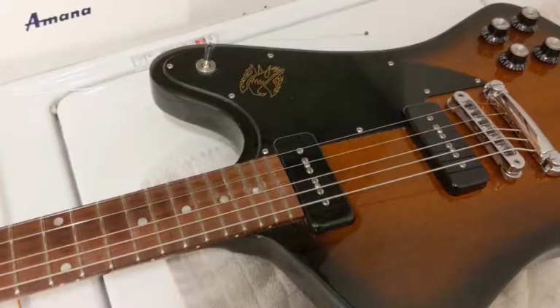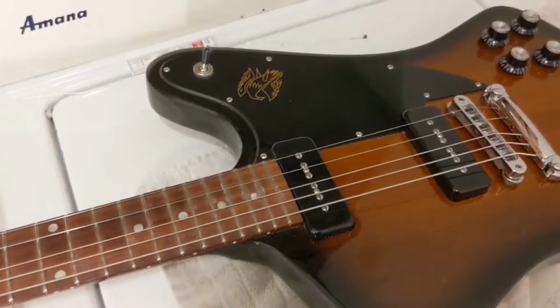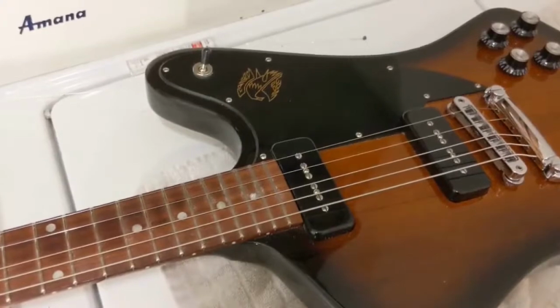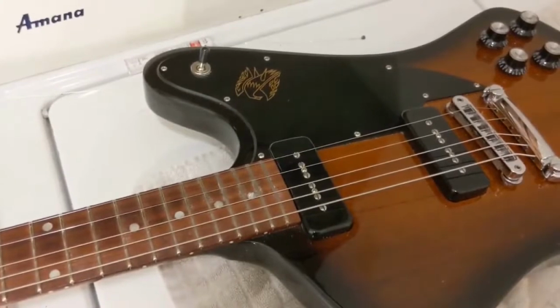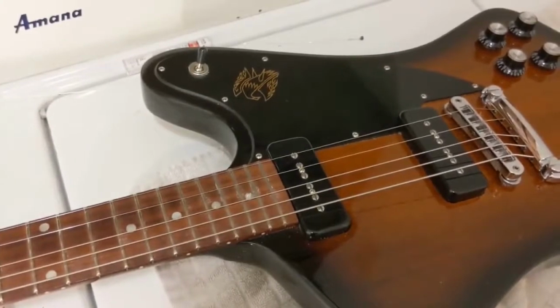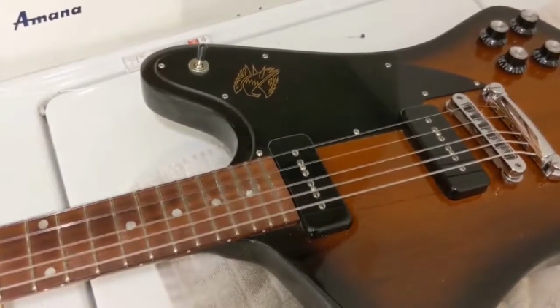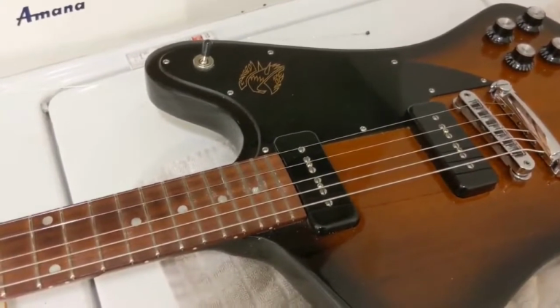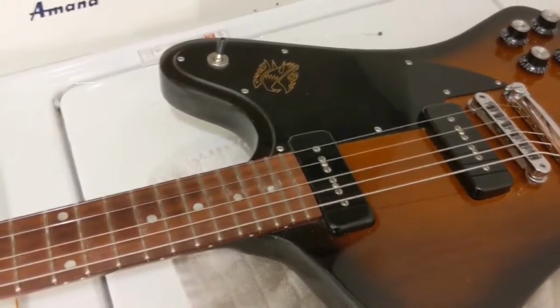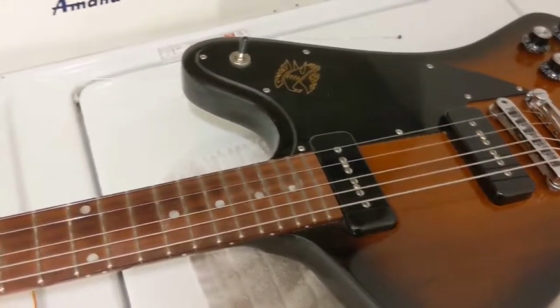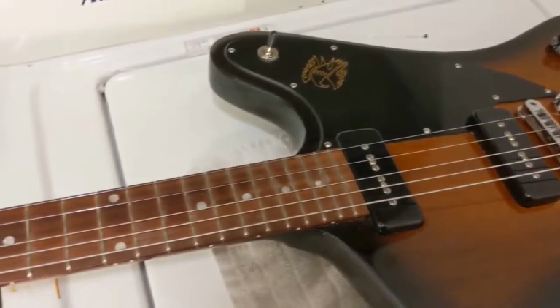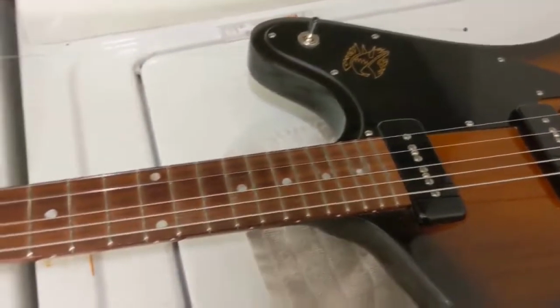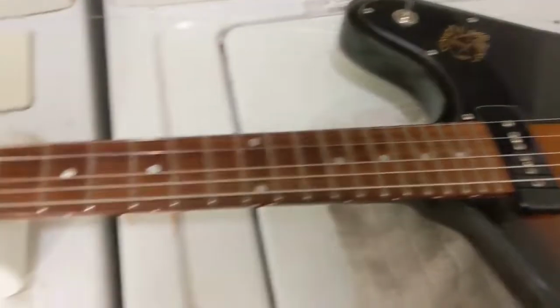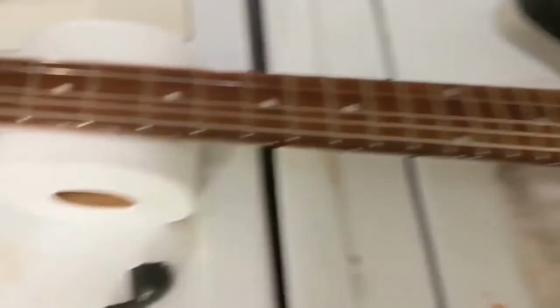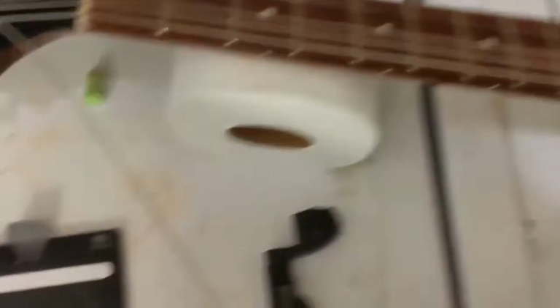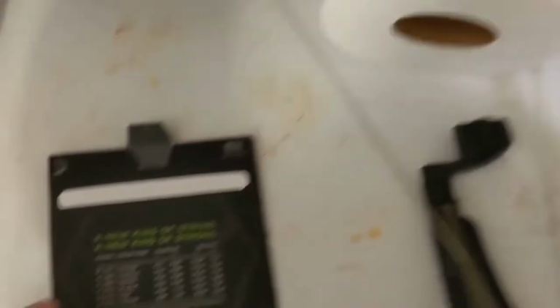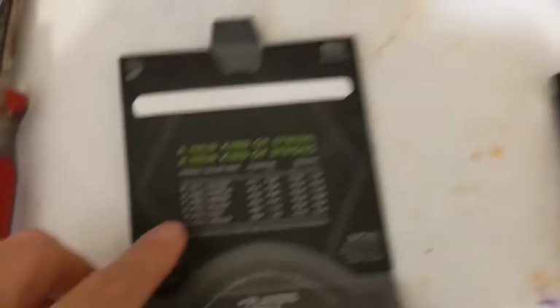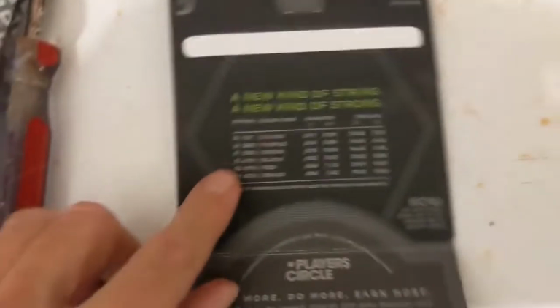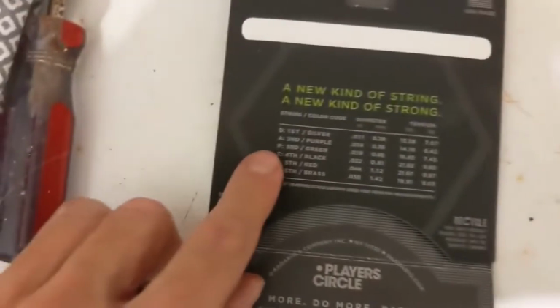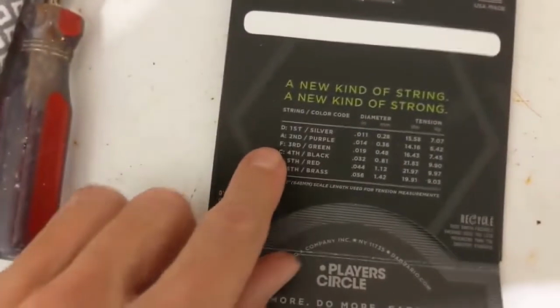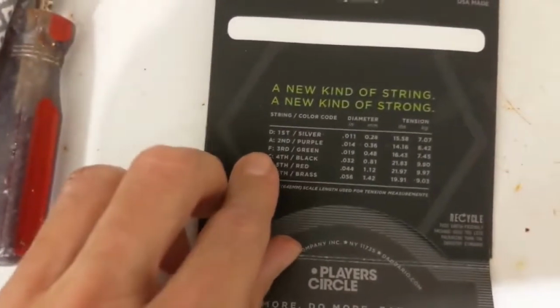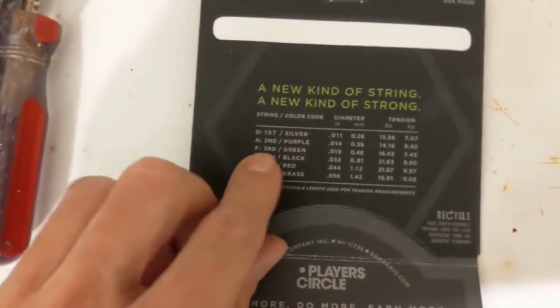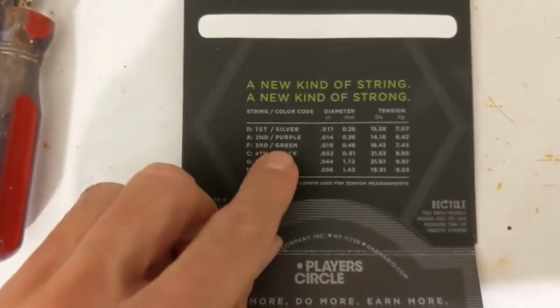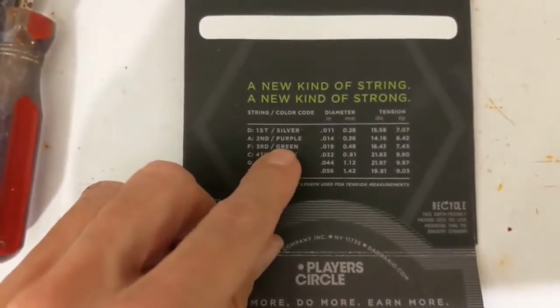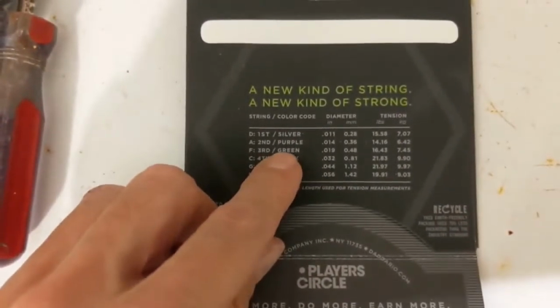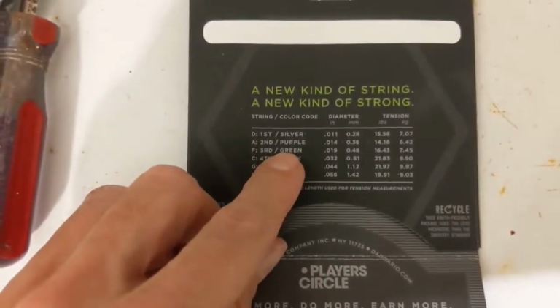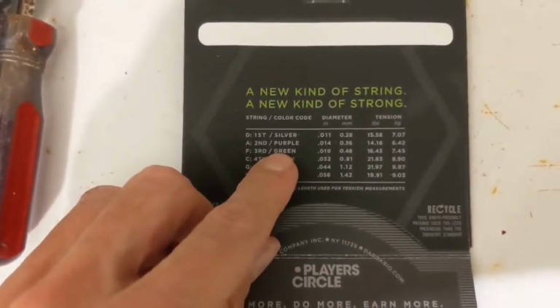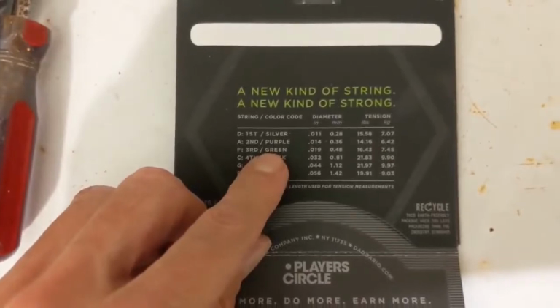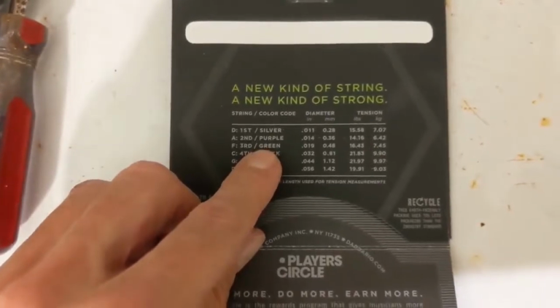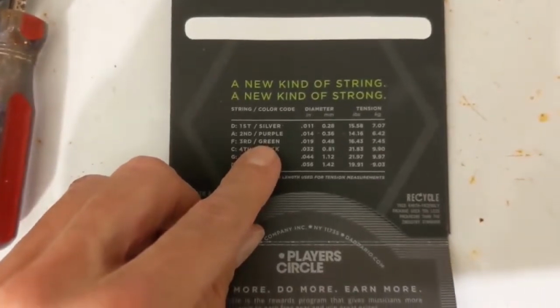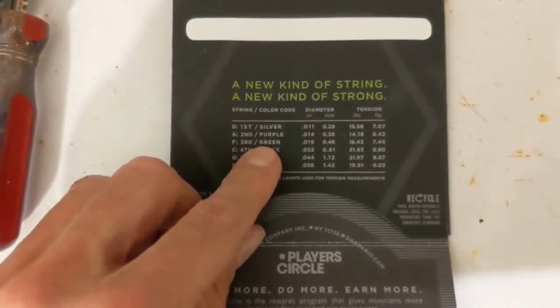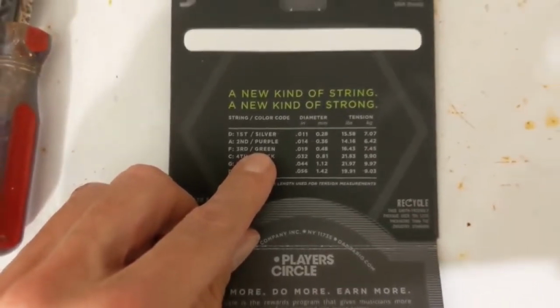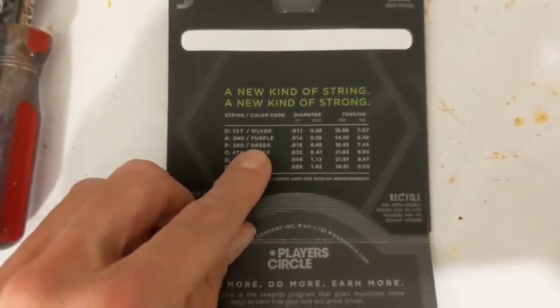Alright, now that that's taken care of, go ahead and put on your last string. By the way, each string is color-coded, so always check your color chart to make sure you're using the correct string. Alright, last one is green.